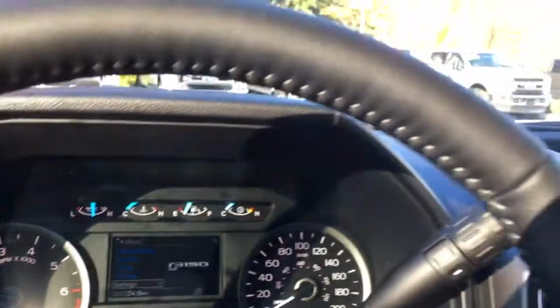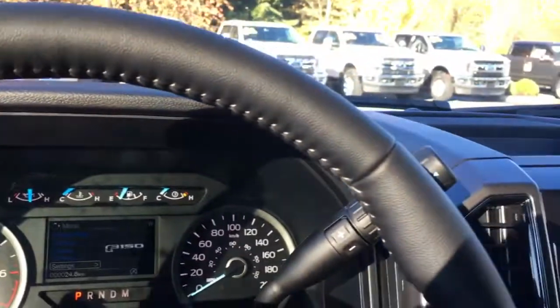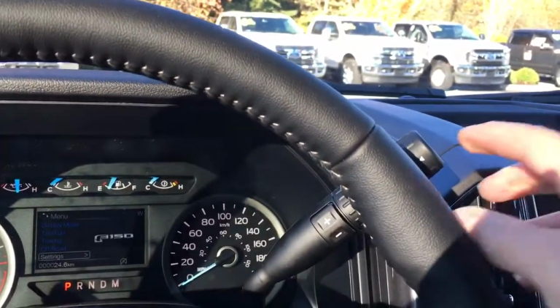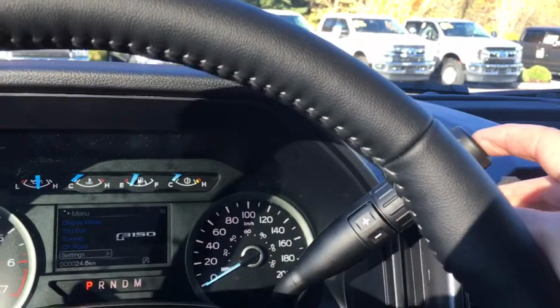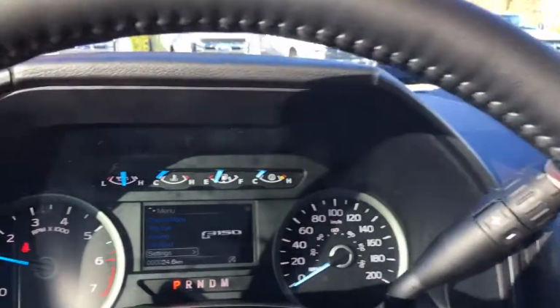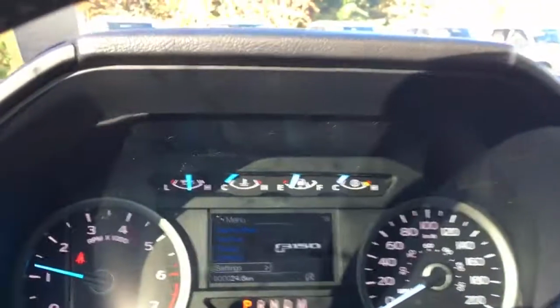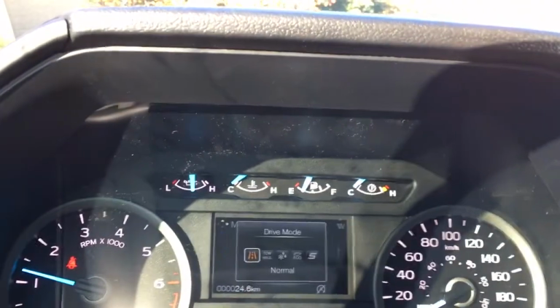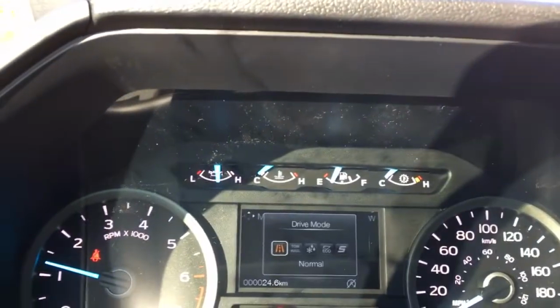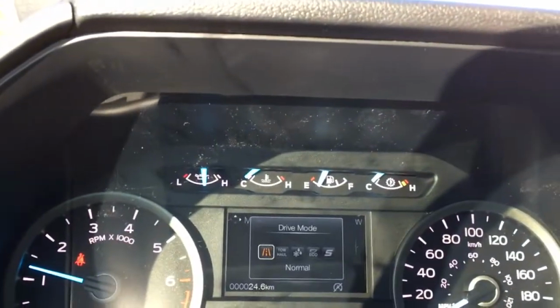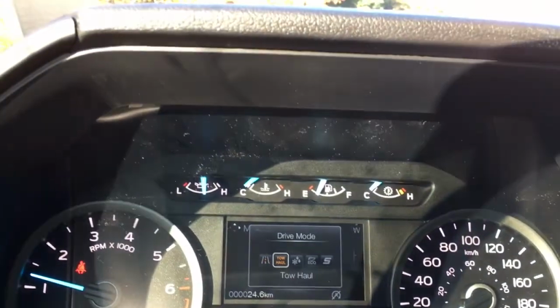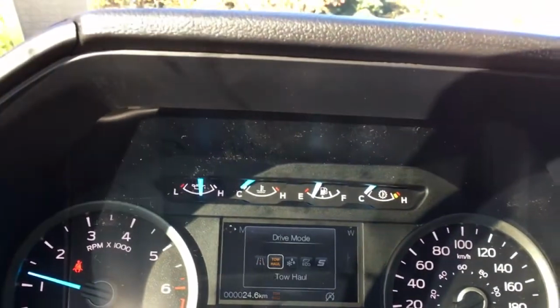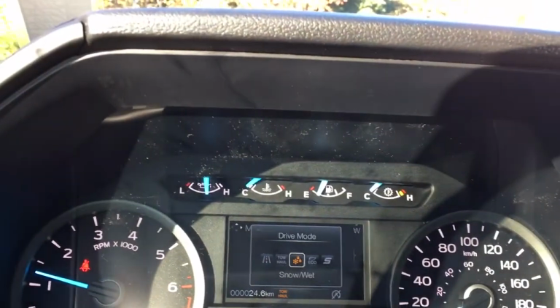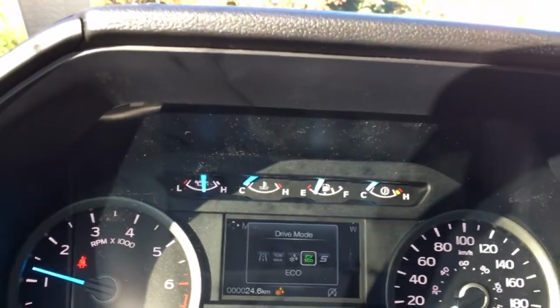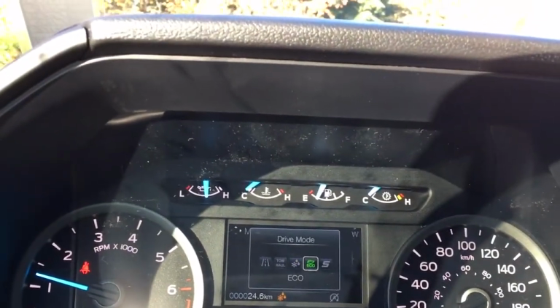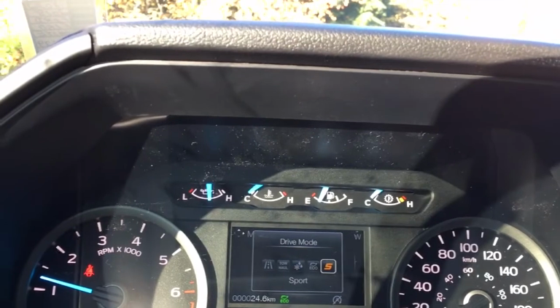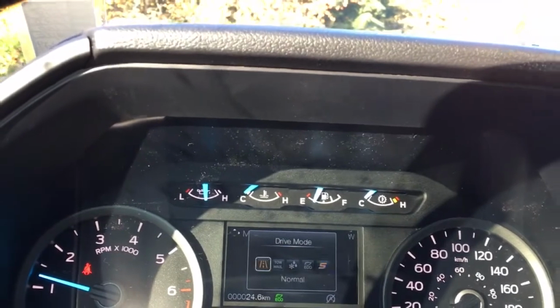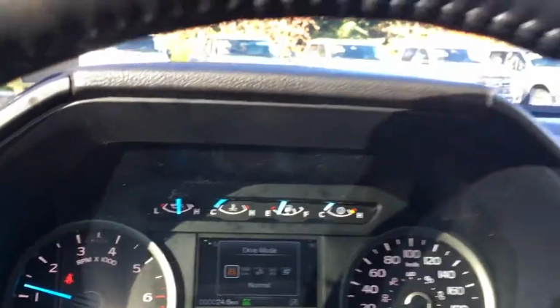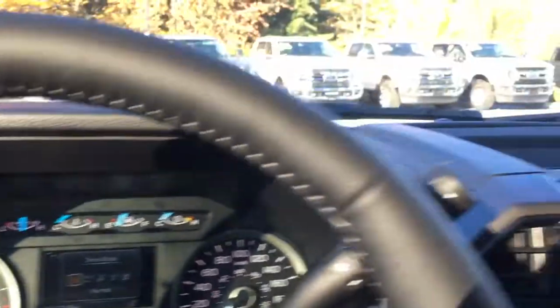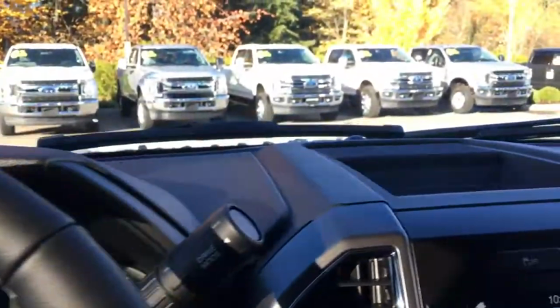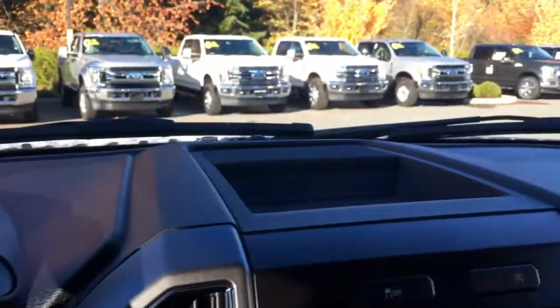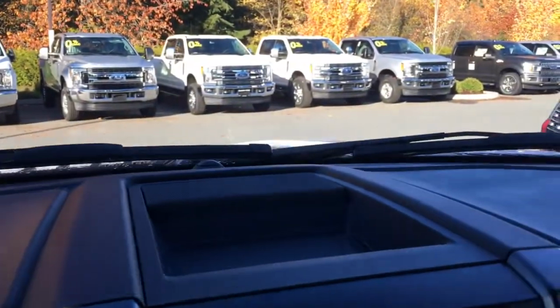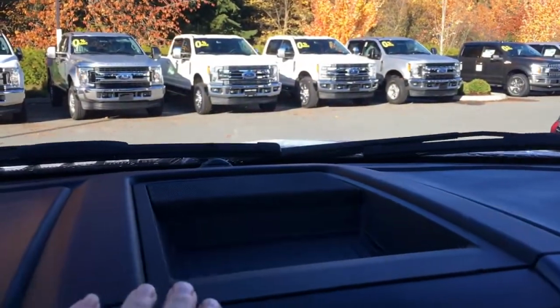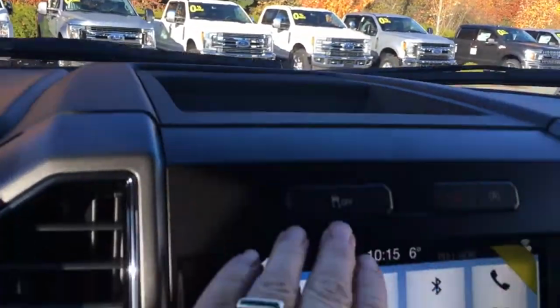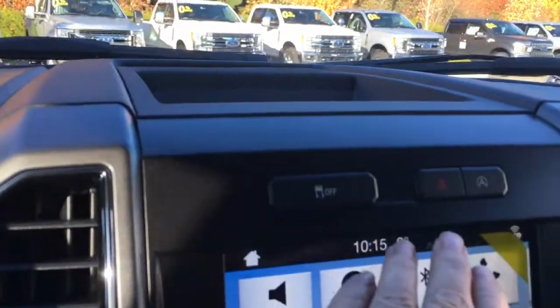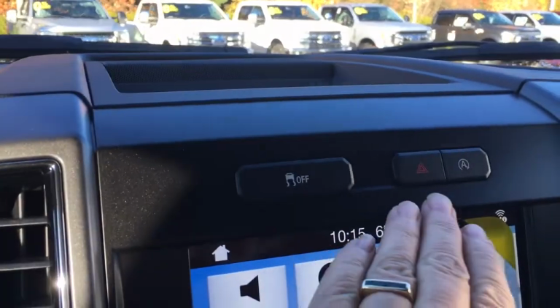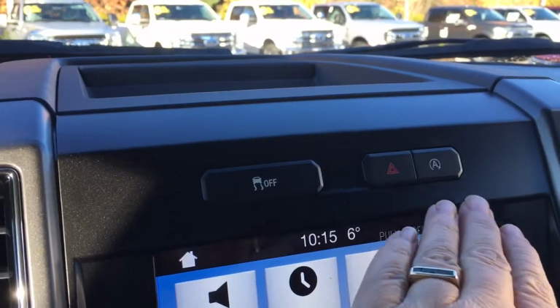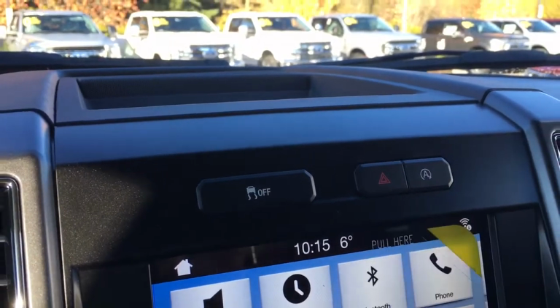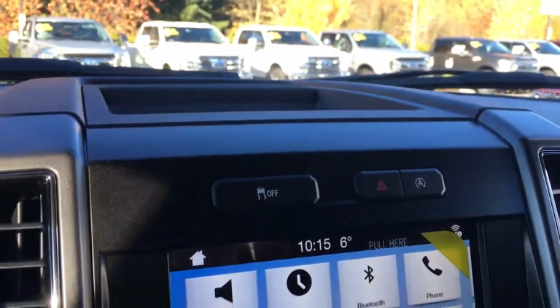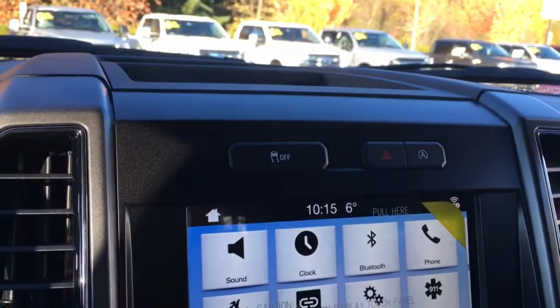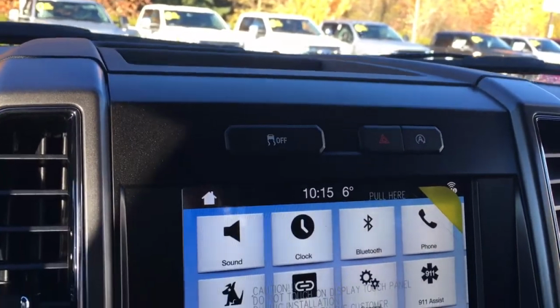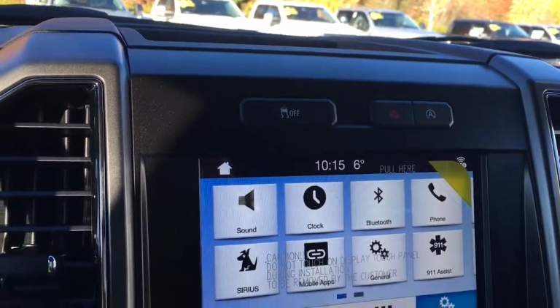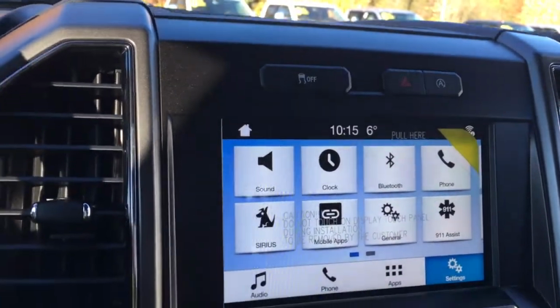Your automatic shifter has a drive mode on the end, and when you press that you get normal, tow/haul, snow/wet, eco, sport, and then back around again. In the center, a little cubby up above, traction control, hazard lights and auto start/stop for better fuel economy.